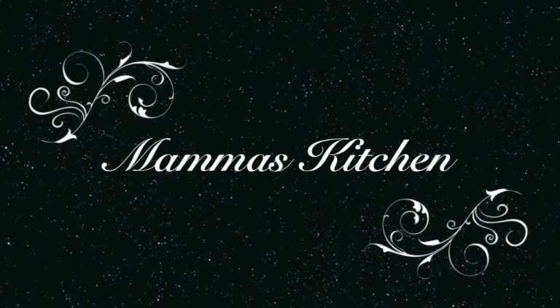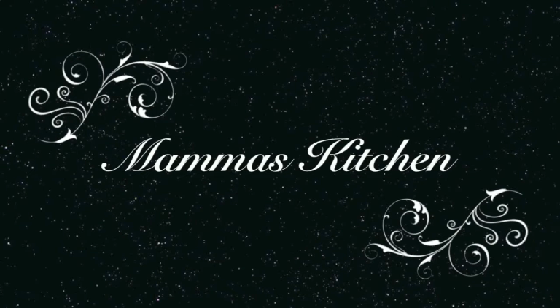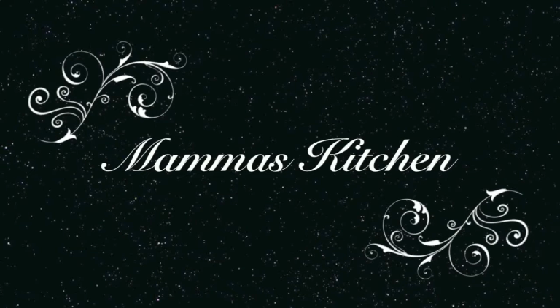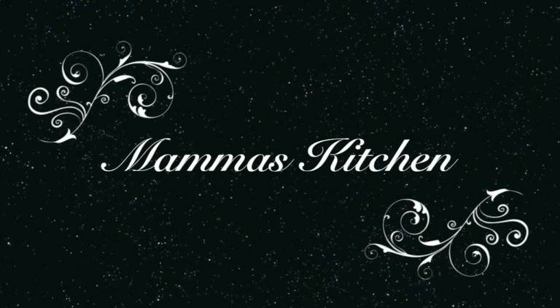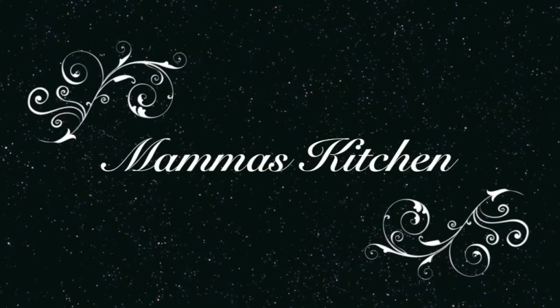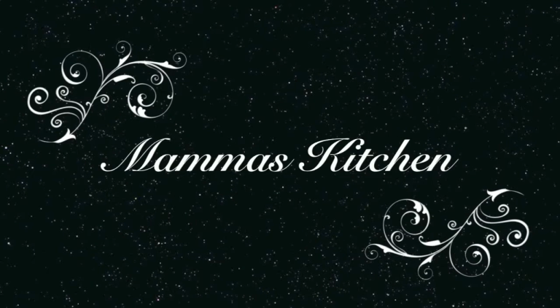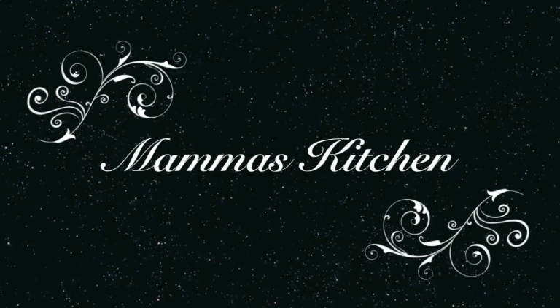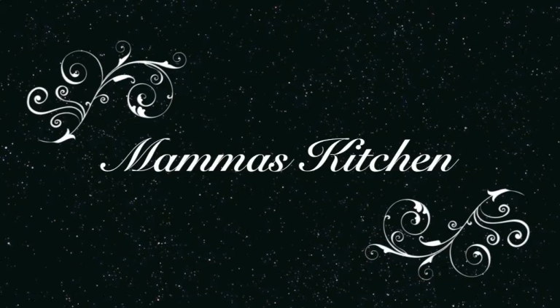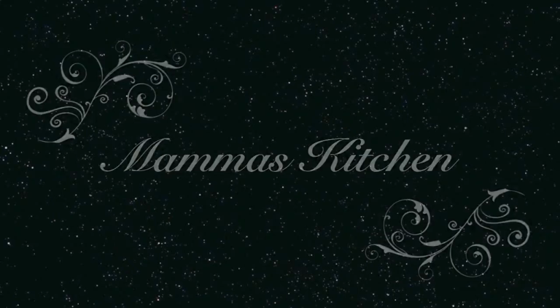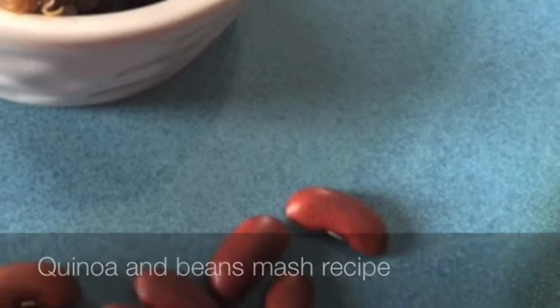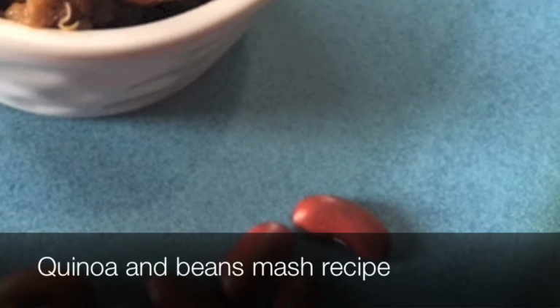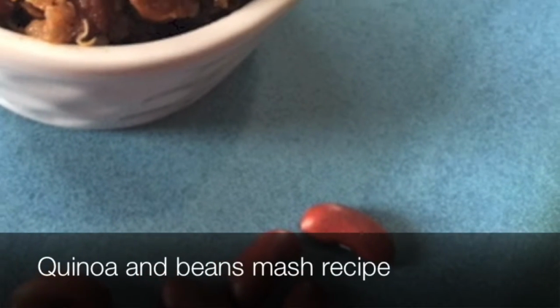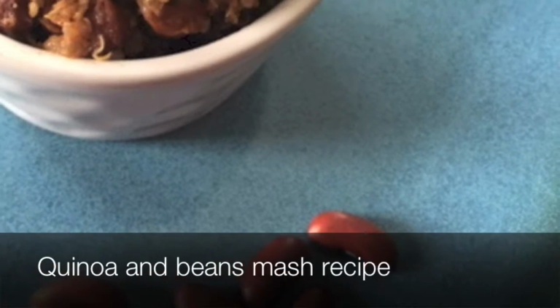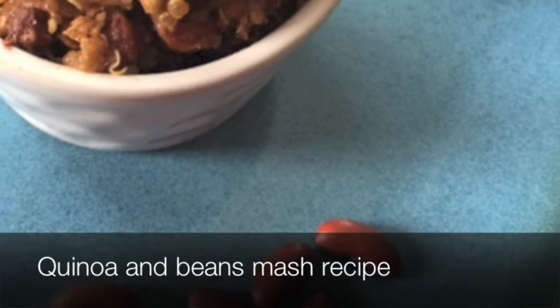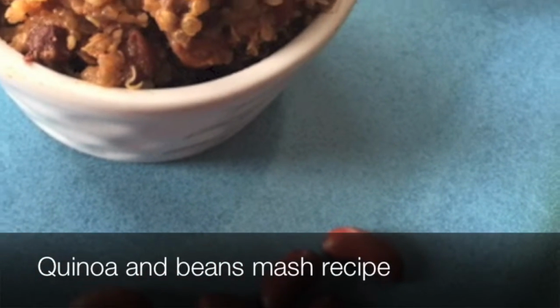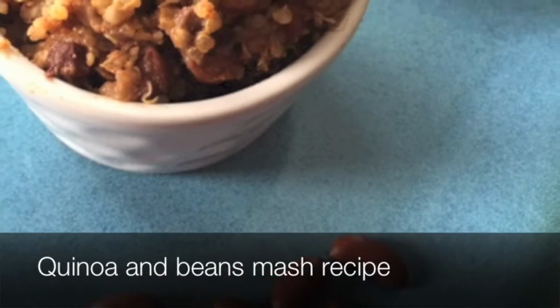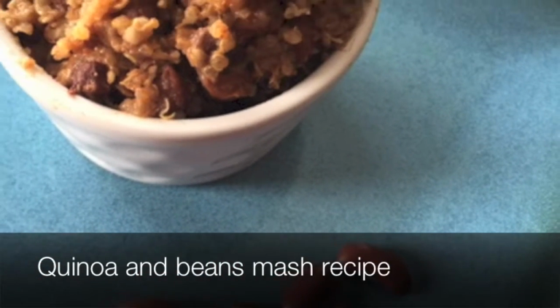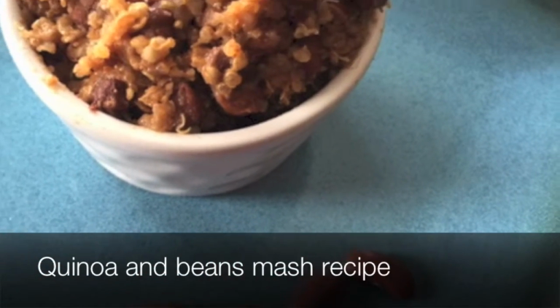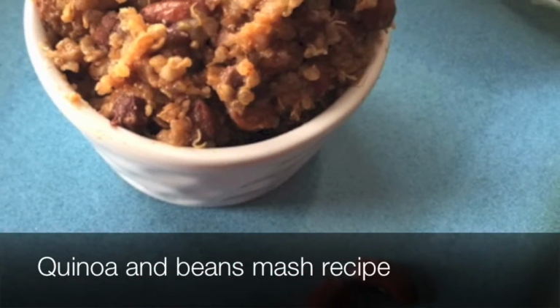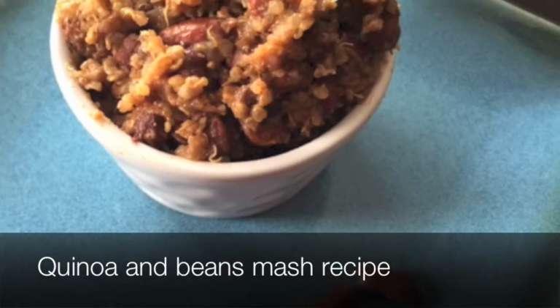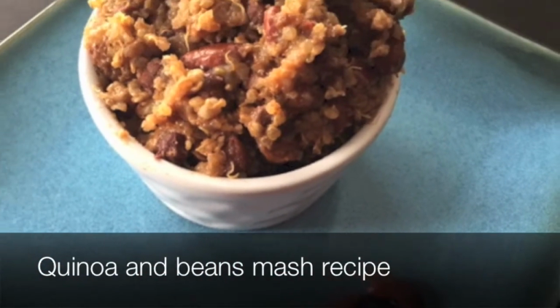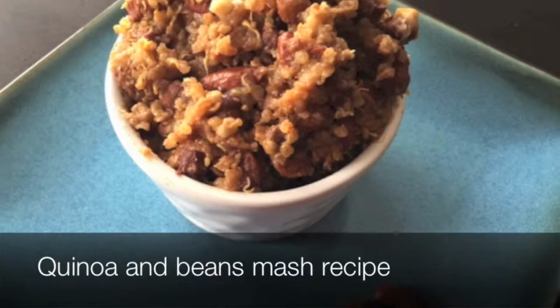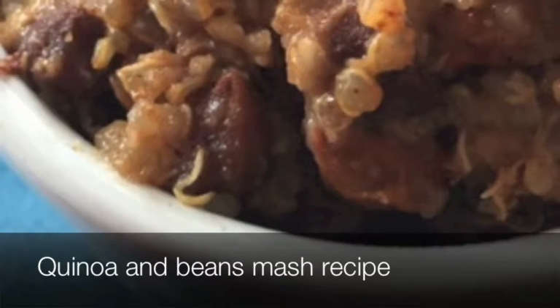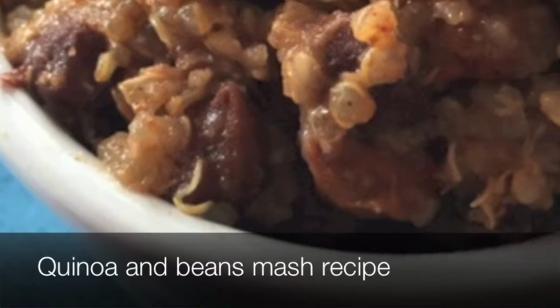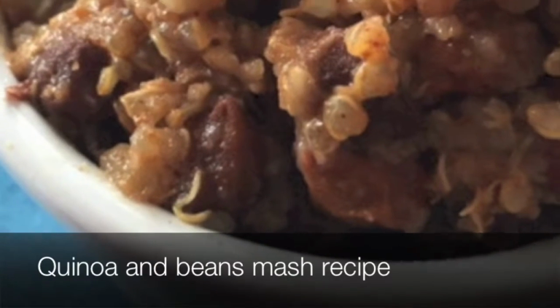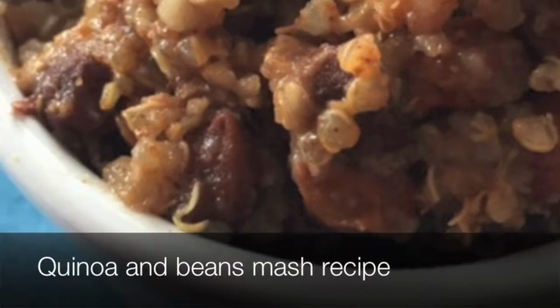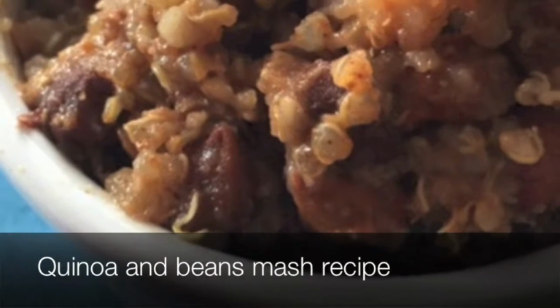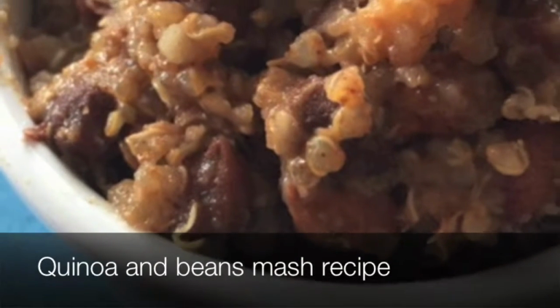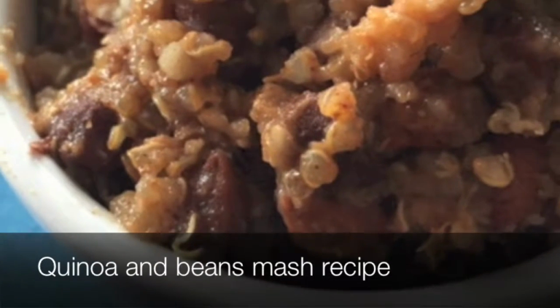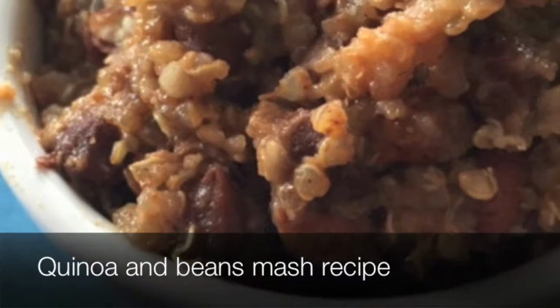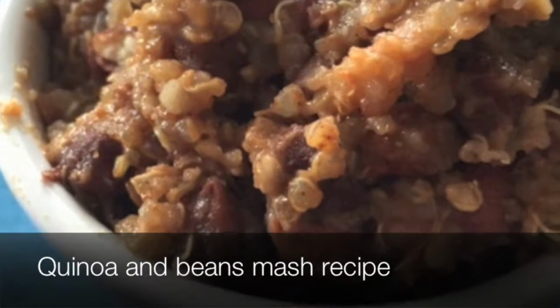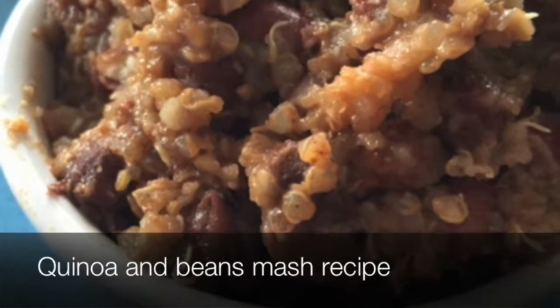Welcome to Mama's Kitchen! Today we have another exciting, really easy one pot dish — quinoa and bean smash — which is a perfect side dish with any kind of meat, or you can enjoy it as a lunch on its own.